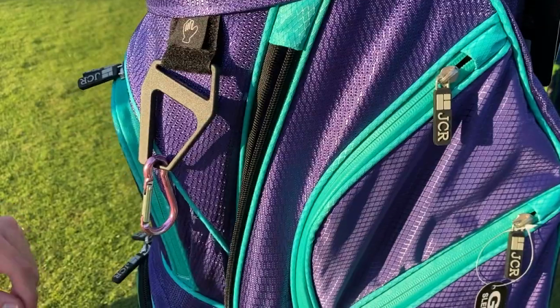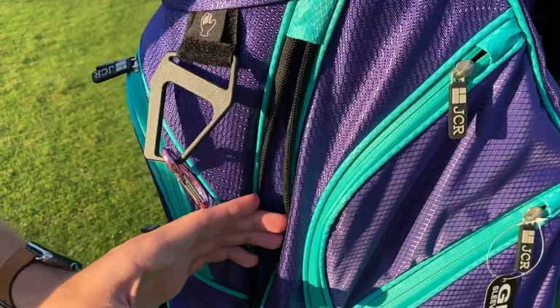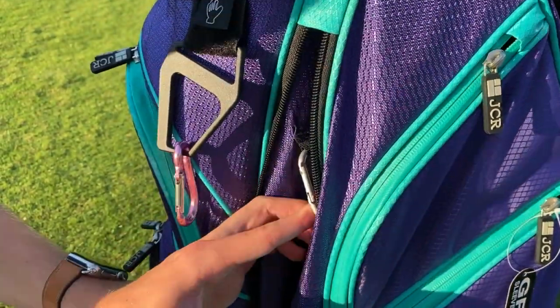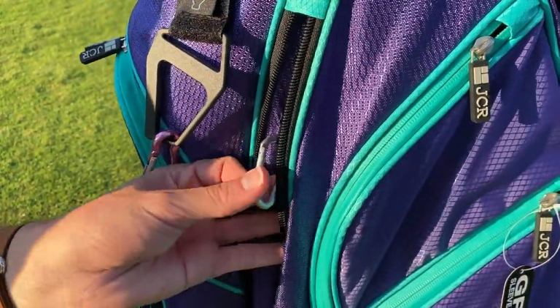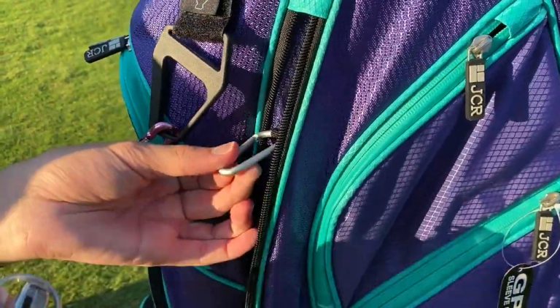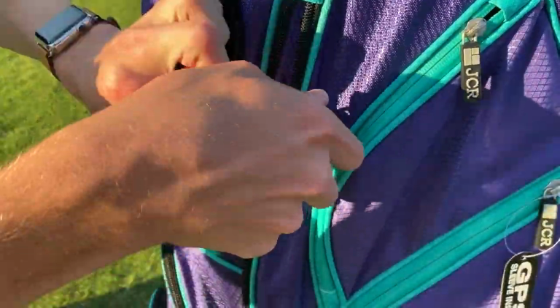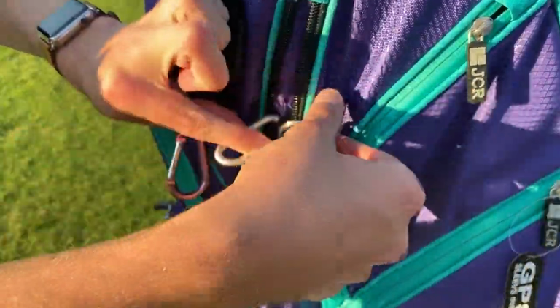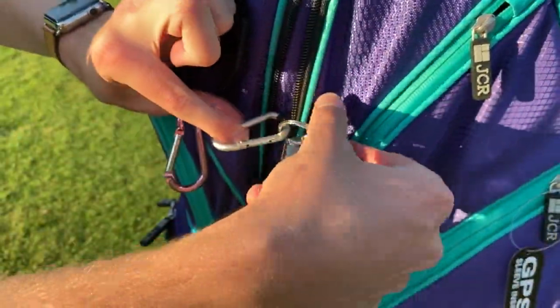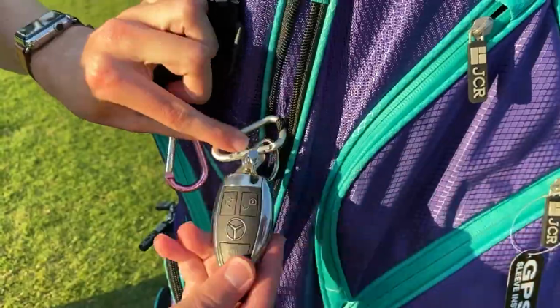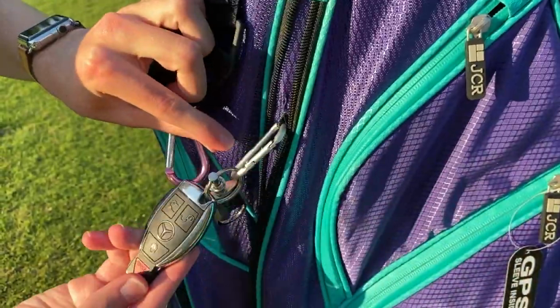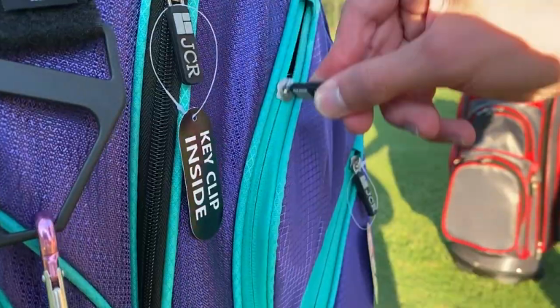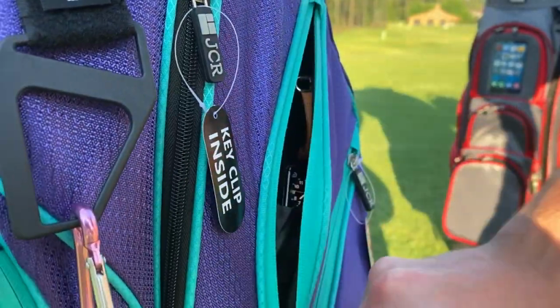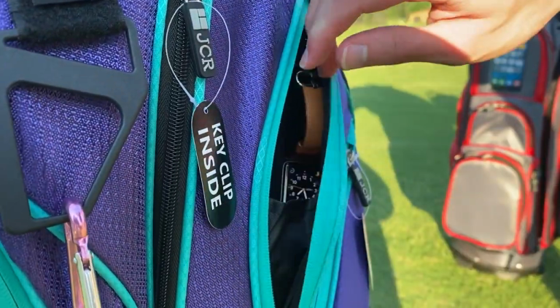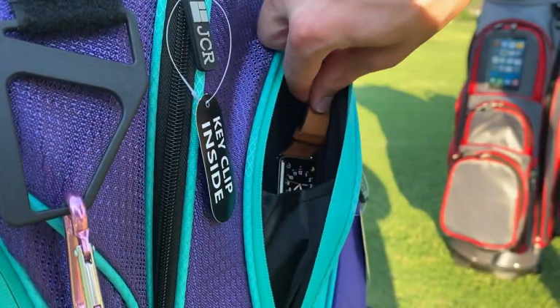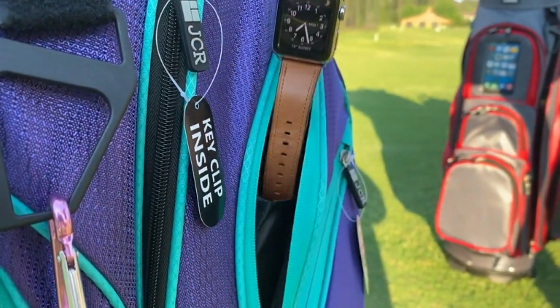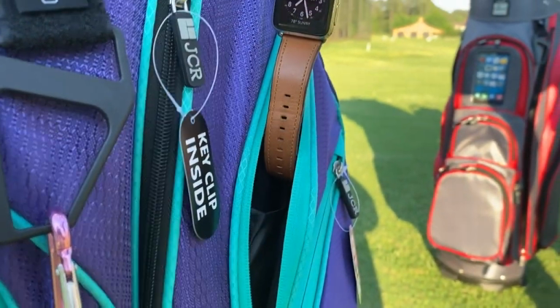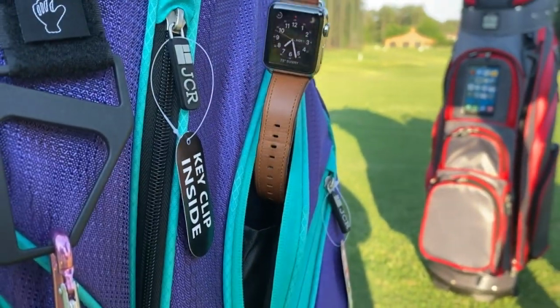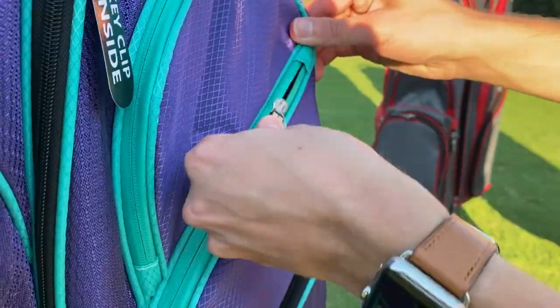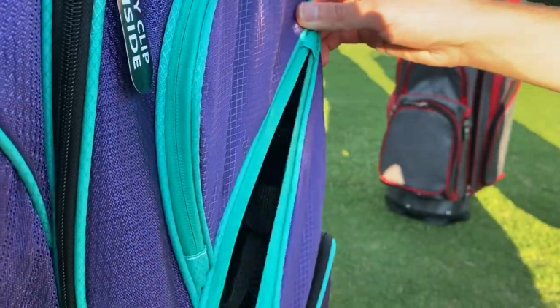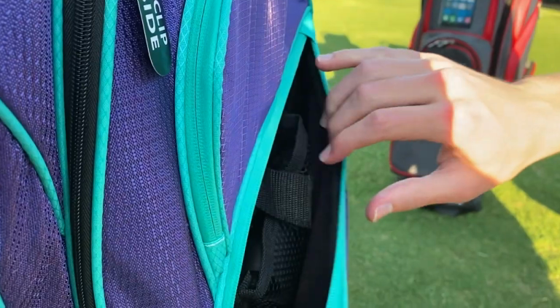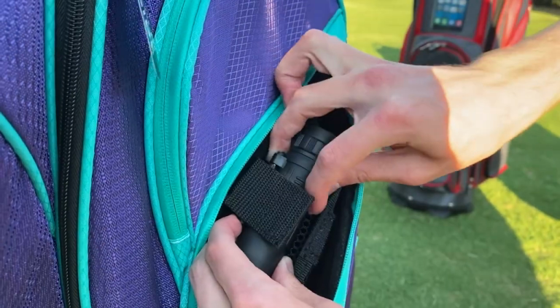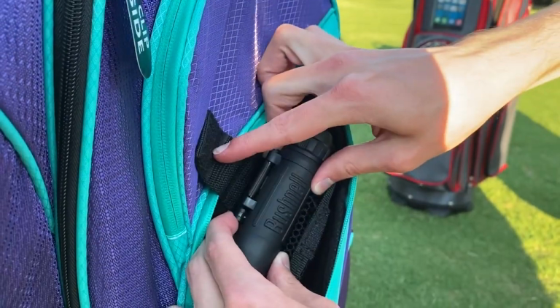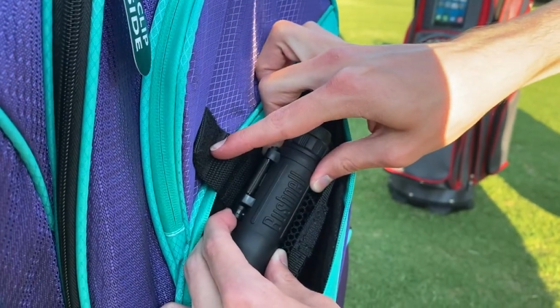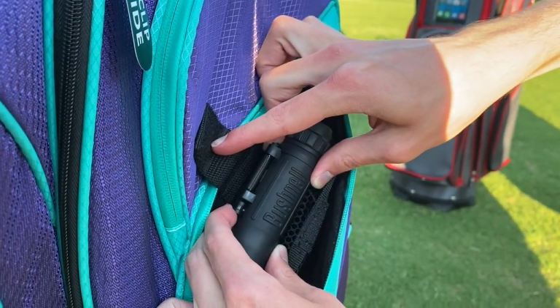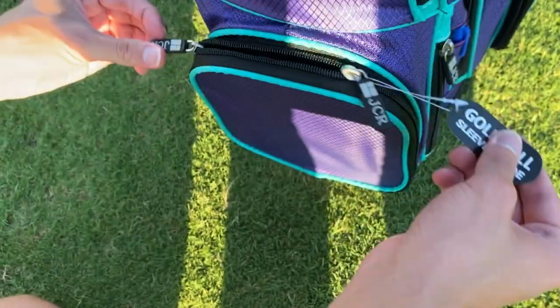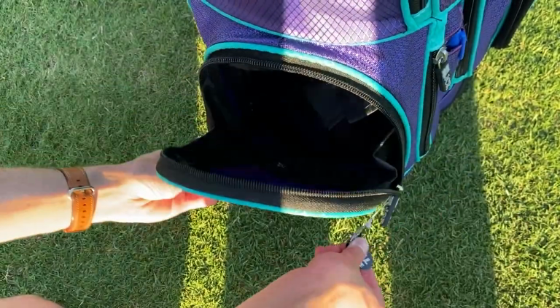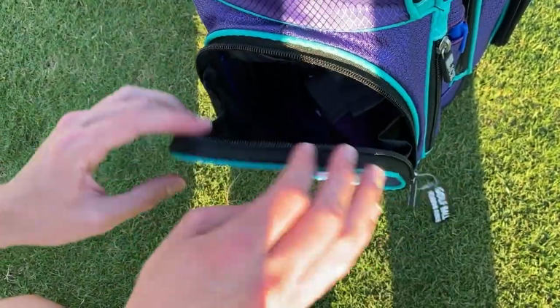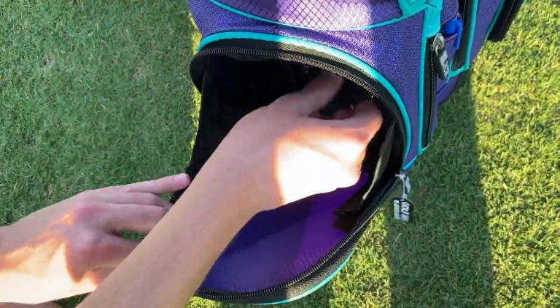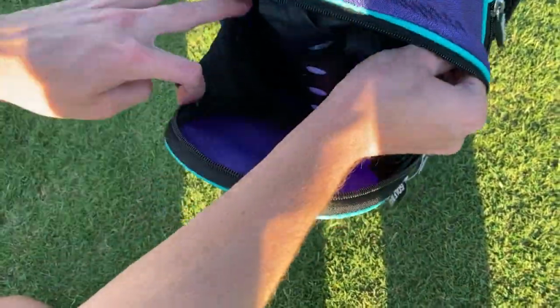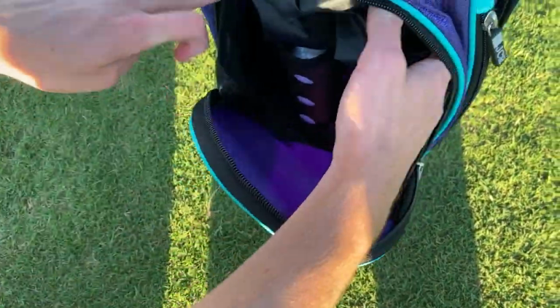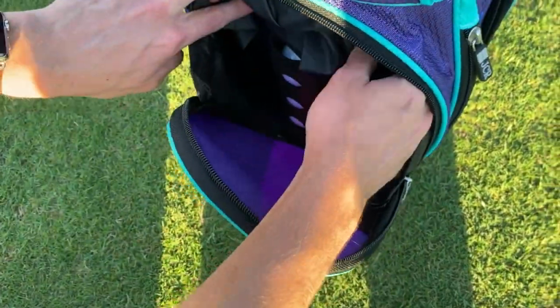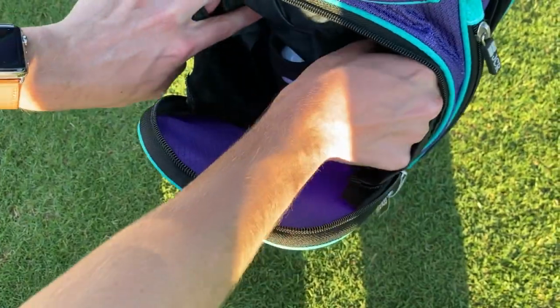There are two full-length clothing pockets, one that includes a key clip. The bag also comes with two velour-lined valuables pockets, one including a mesh rangefinder sleeve. The ball pocket on the TL650 includes a three-ball neoprene sleeve.